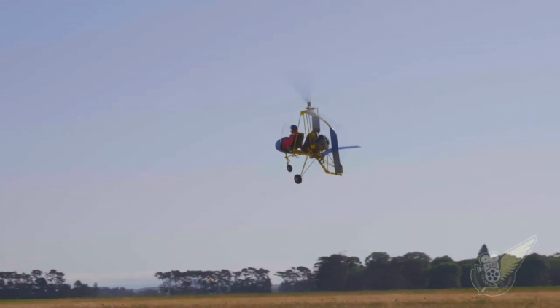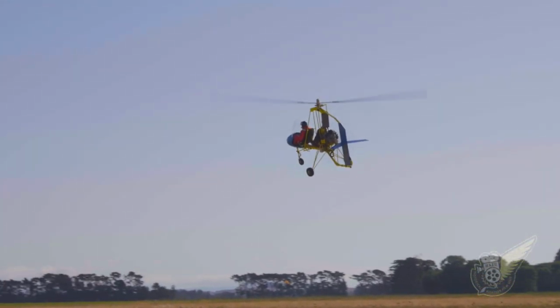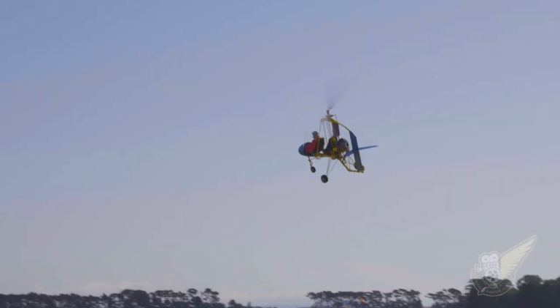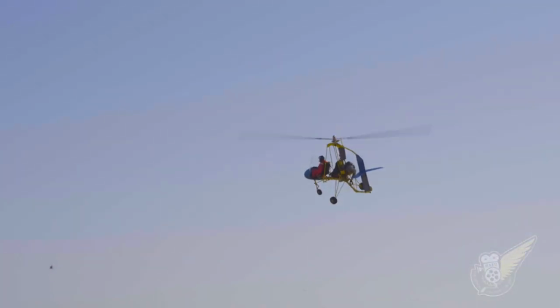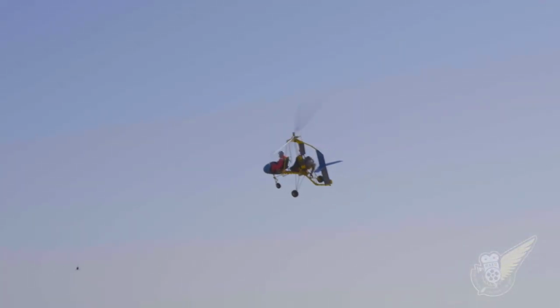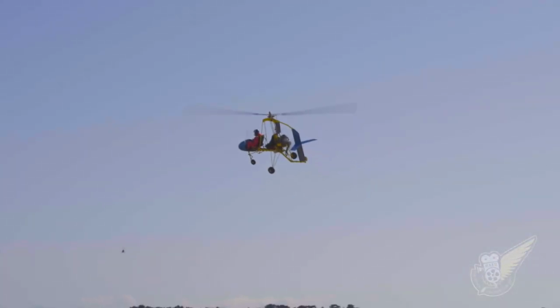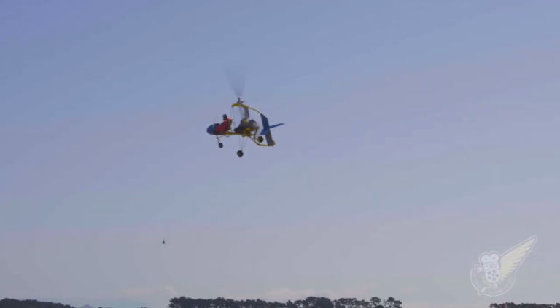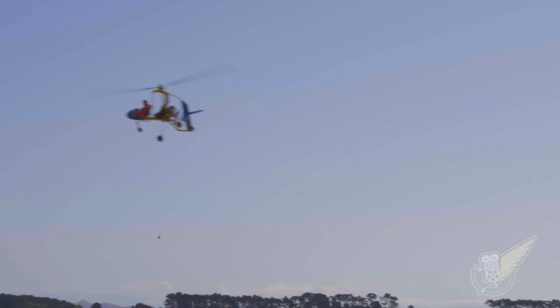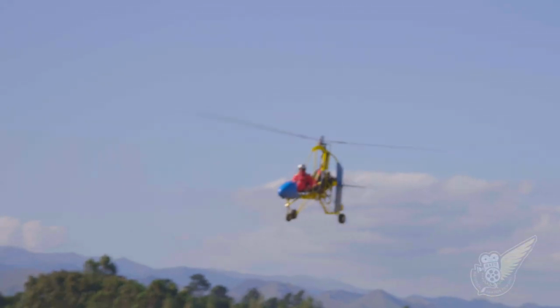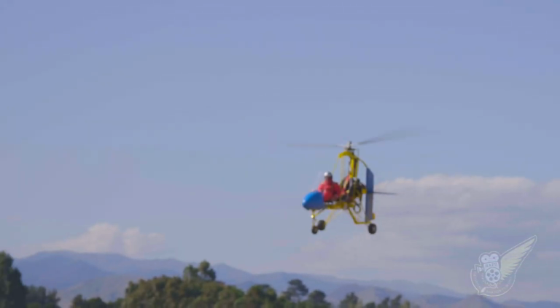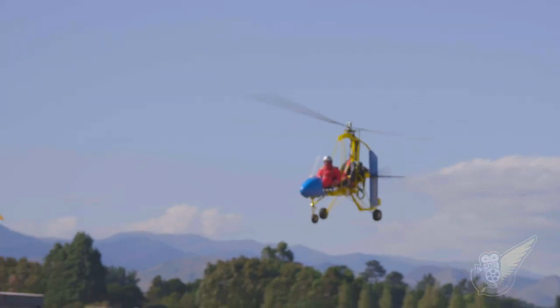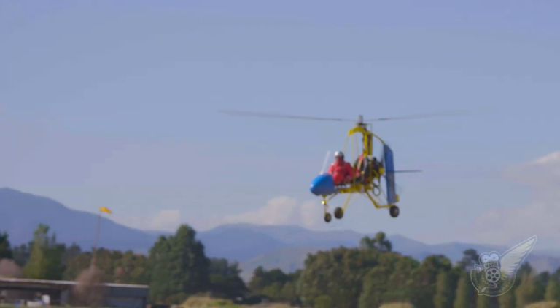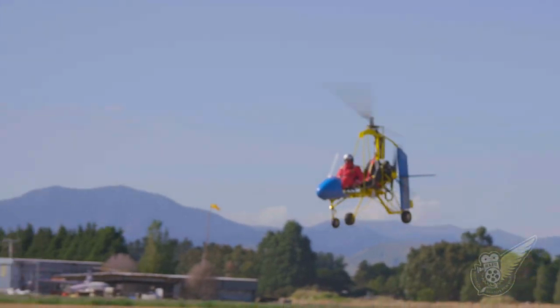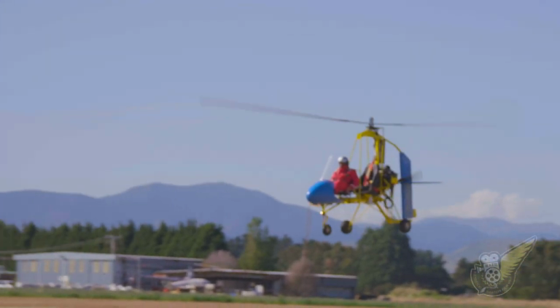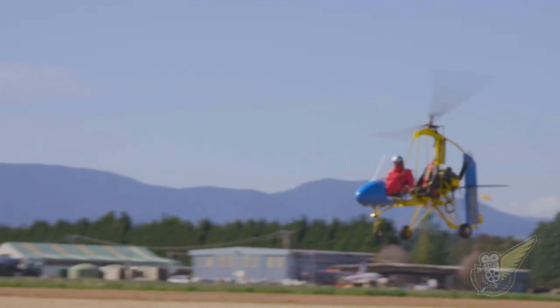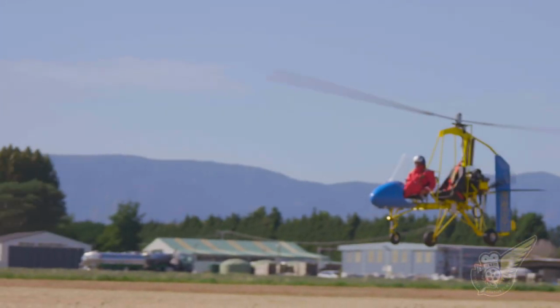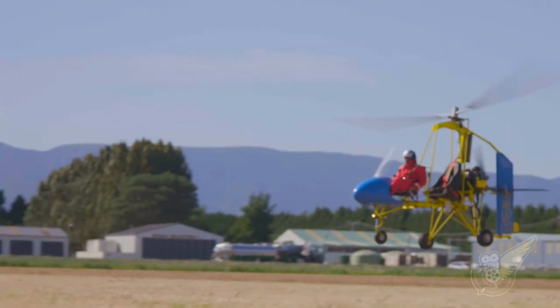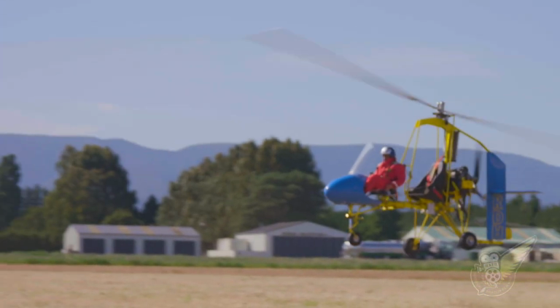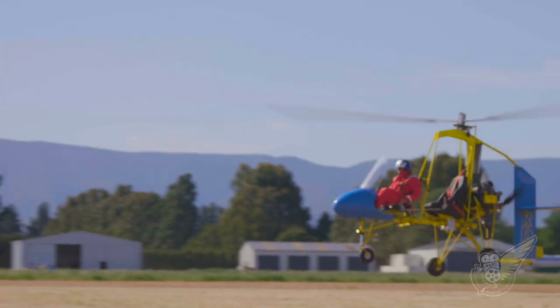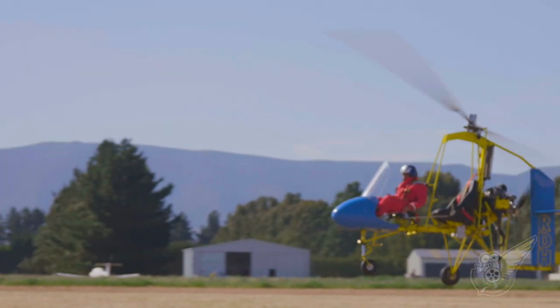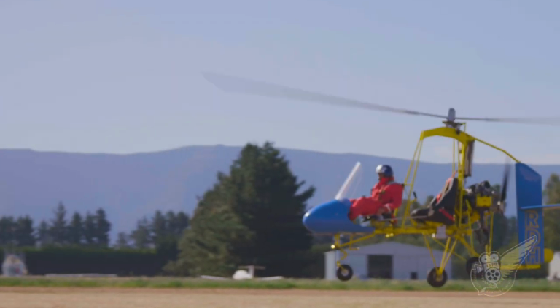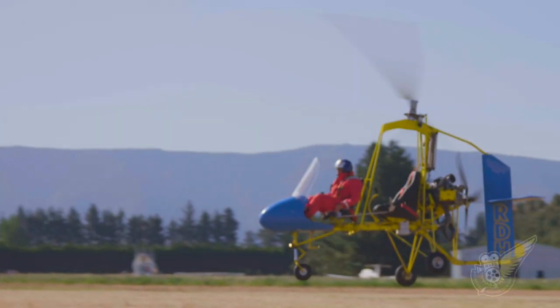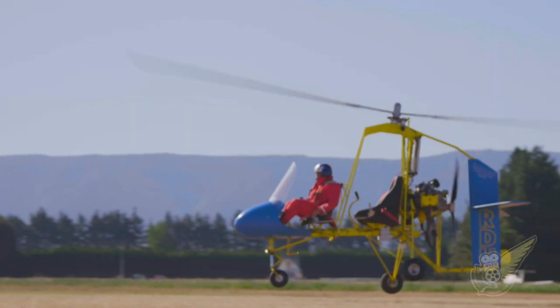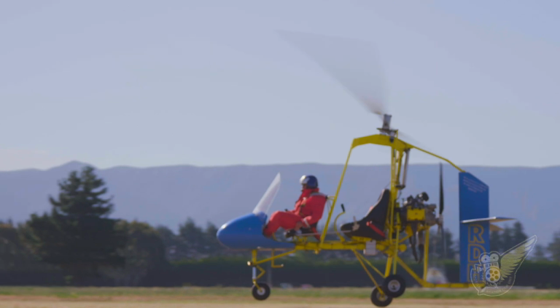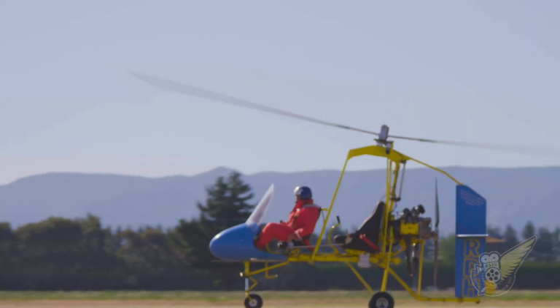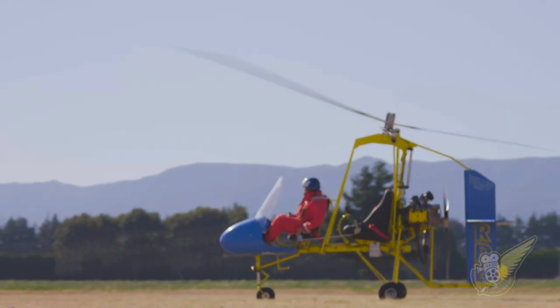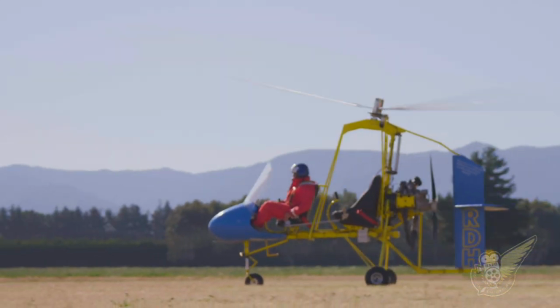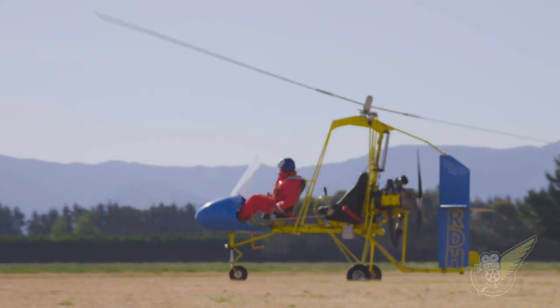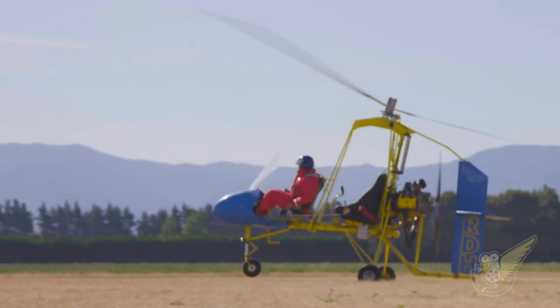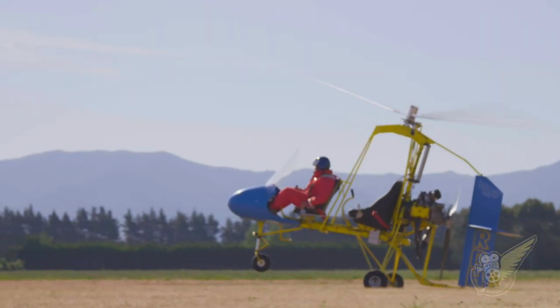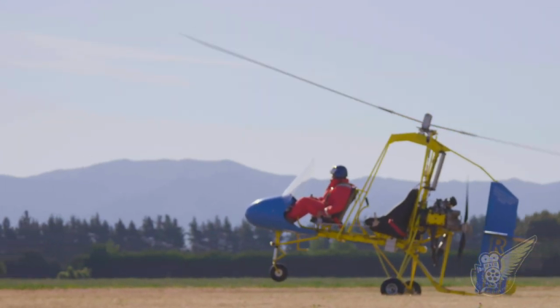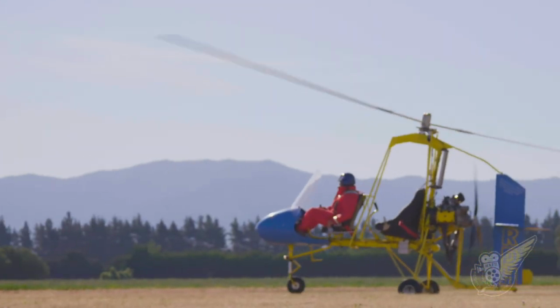If the gyroplane's engine happens to fail, its blades are still auto-rotating, and so the aircraft is usually able to gradually descend back to earth in a very controlled and safe manner.